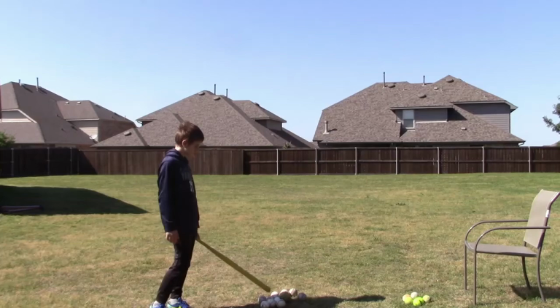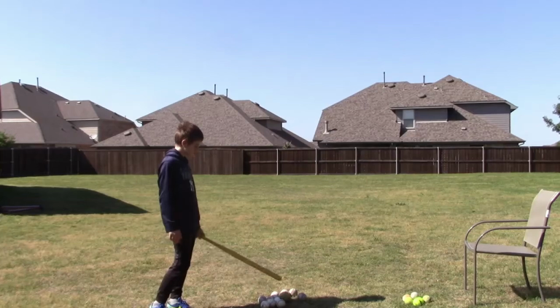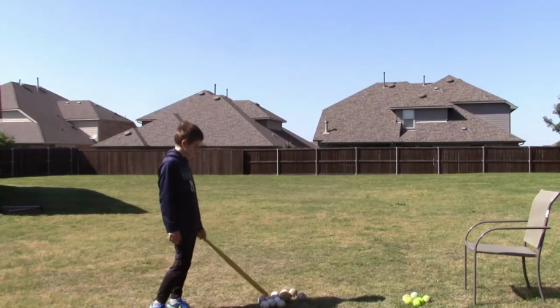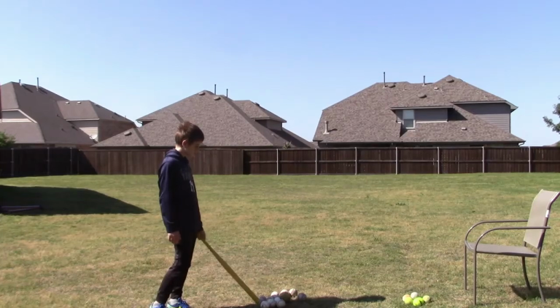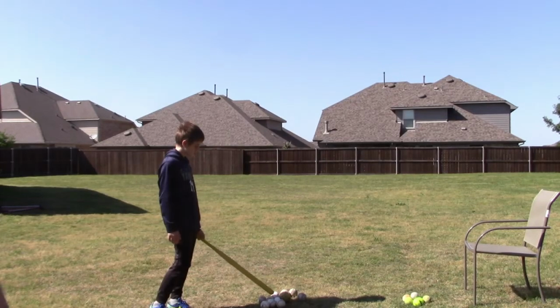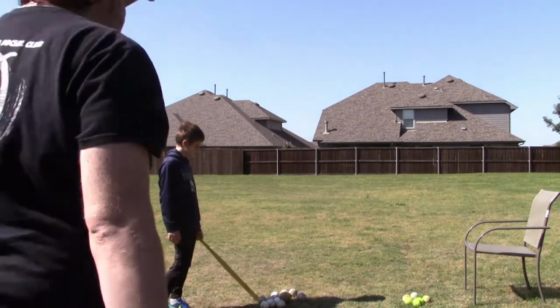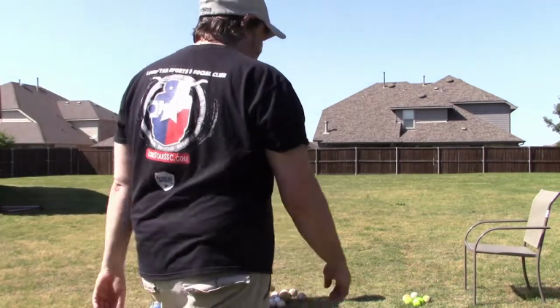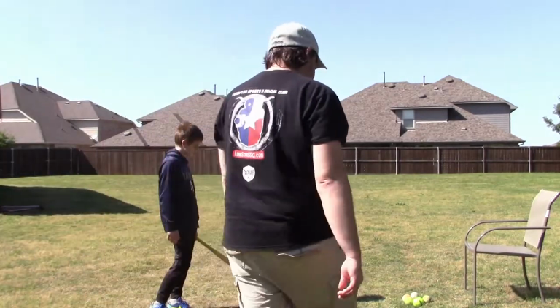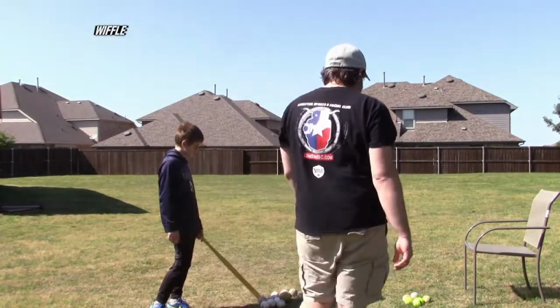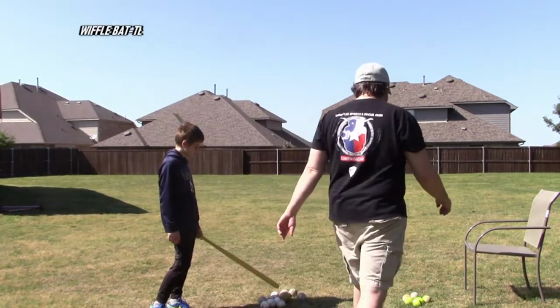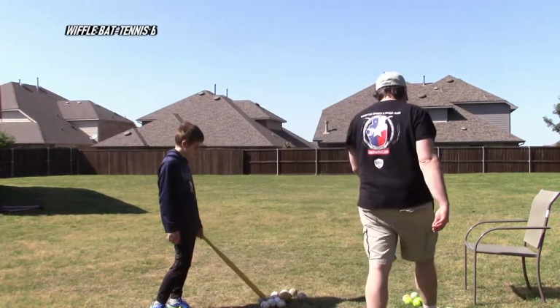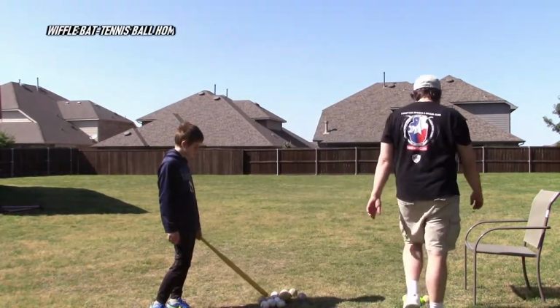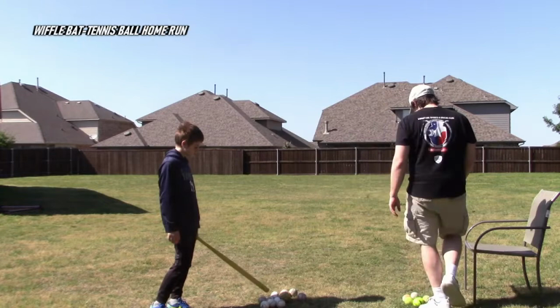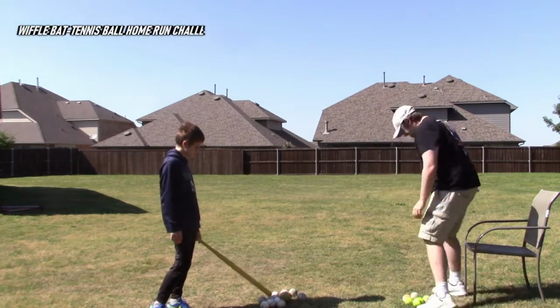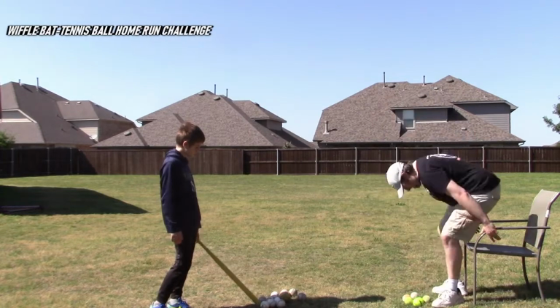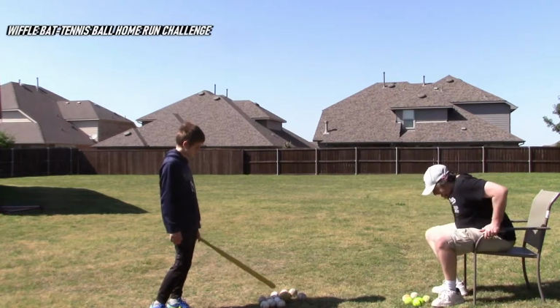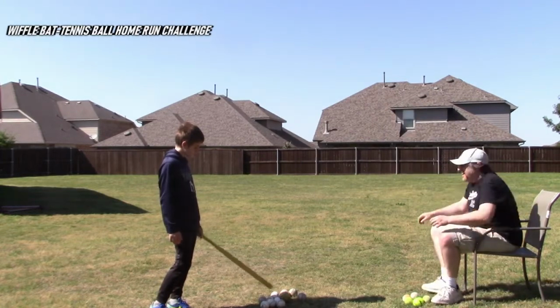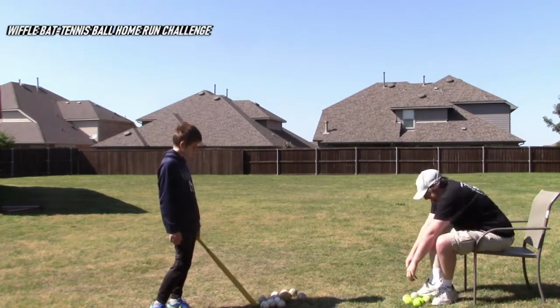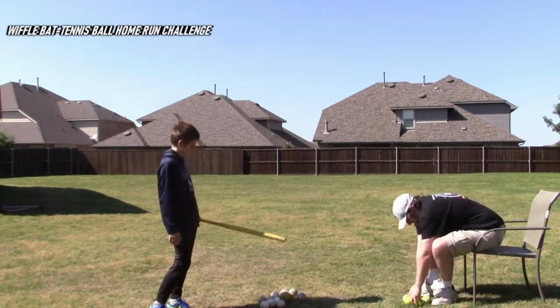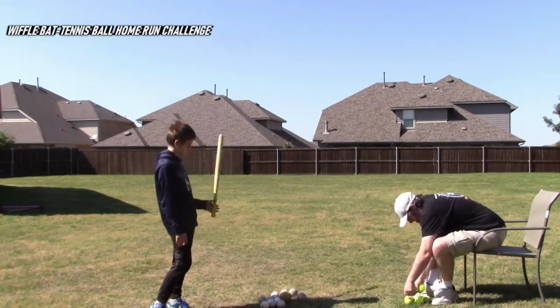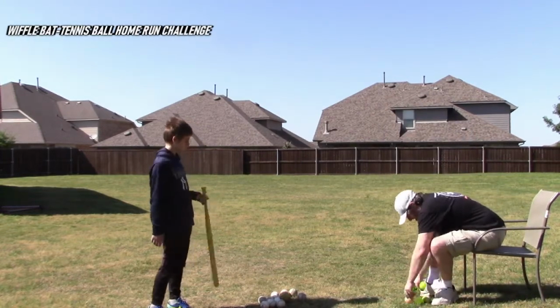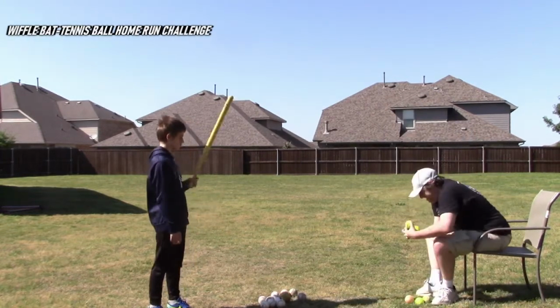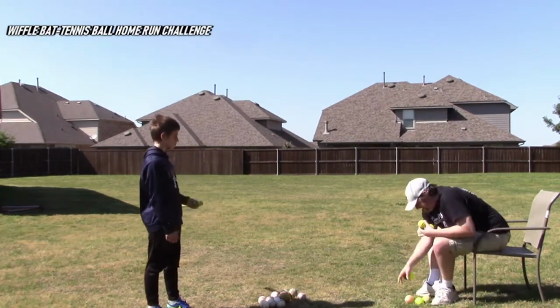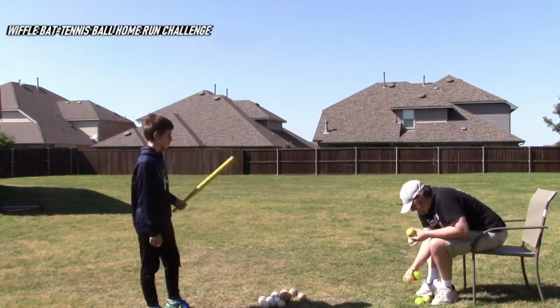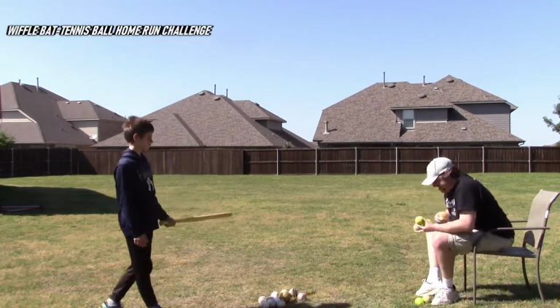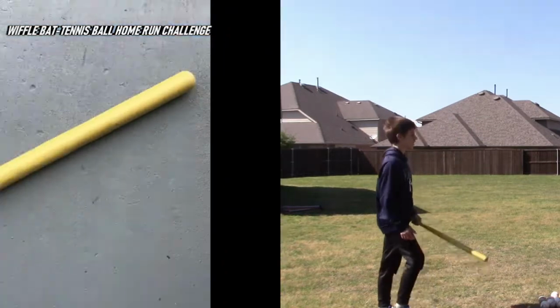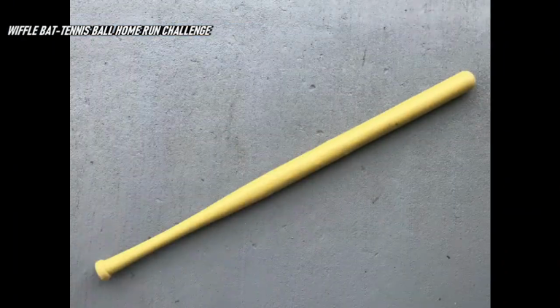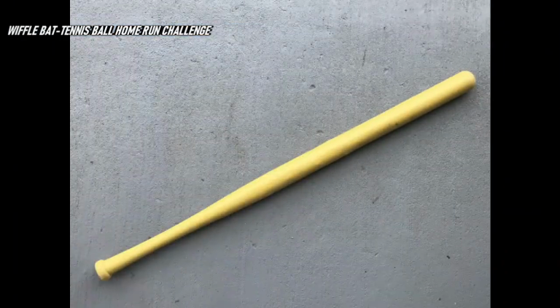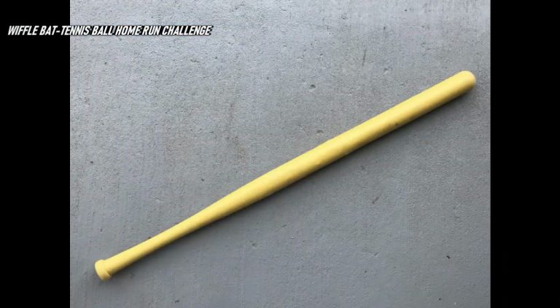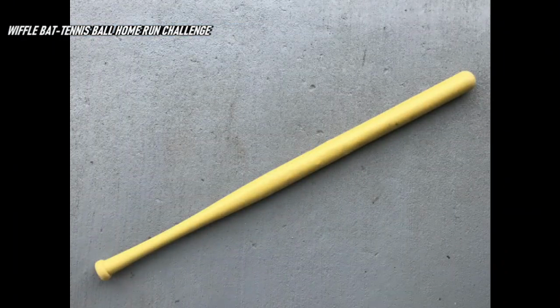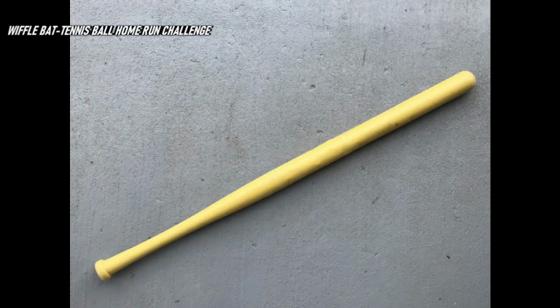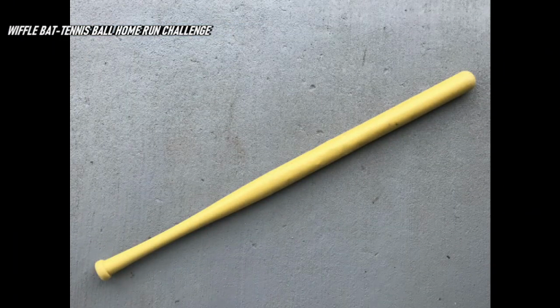All right, everybody, we're back here with Declan for the Wifflebat Tennis Ball Home Run Challenge. Declan will be using a beat-up wiffle bat to drive a tennis ball as far as he can. And let's take a look now at the bat Declan will be using.